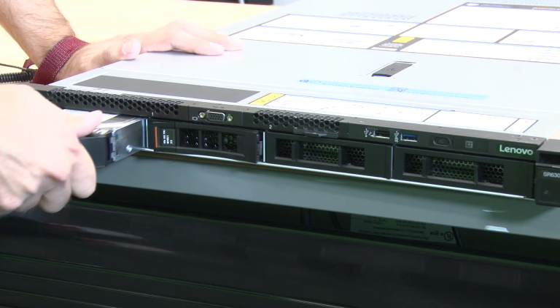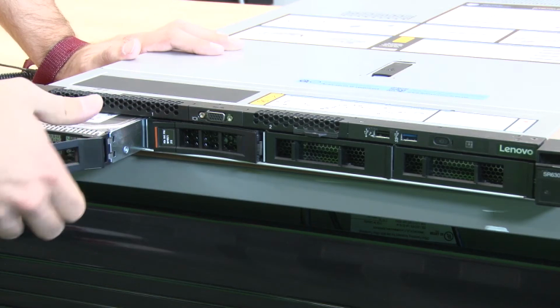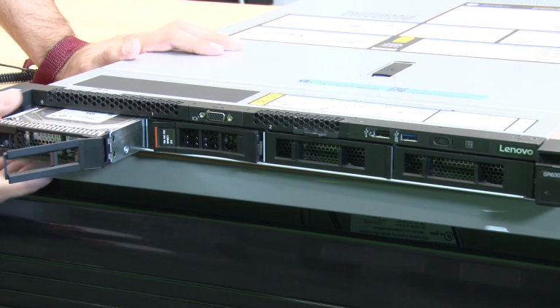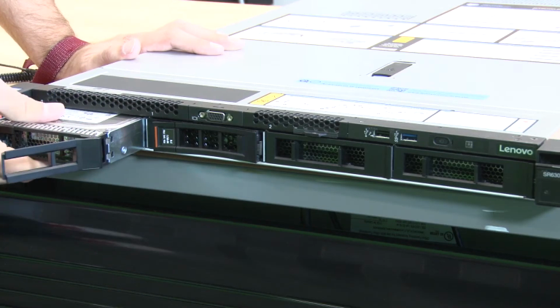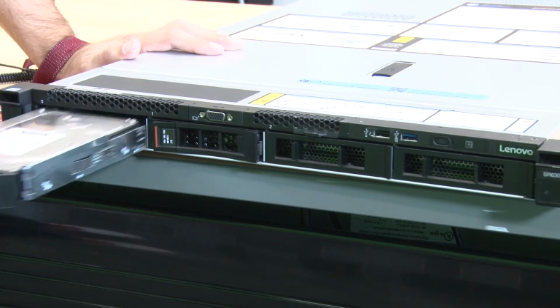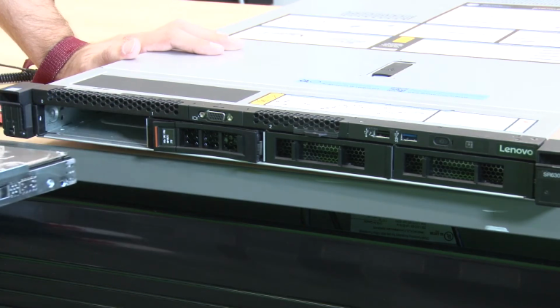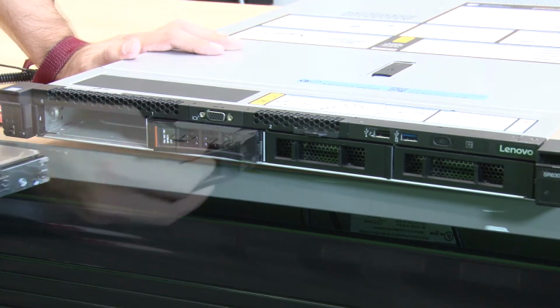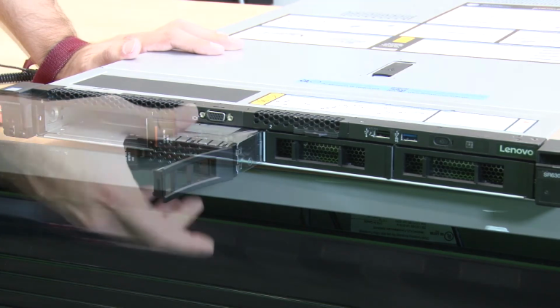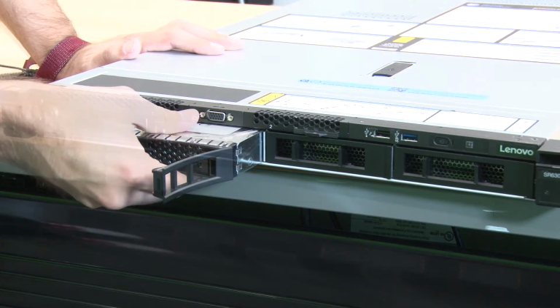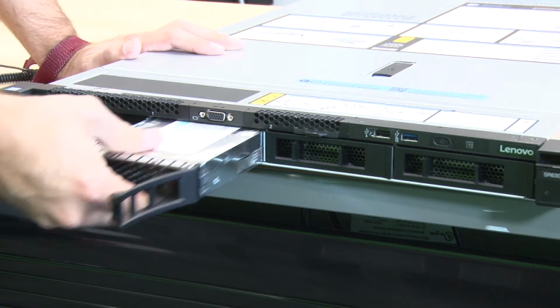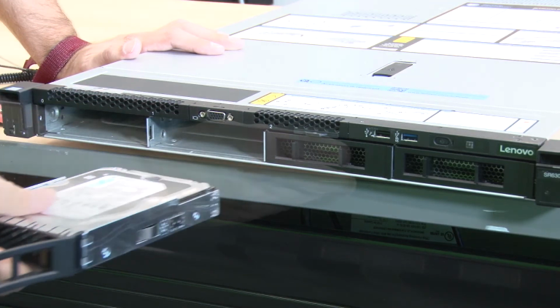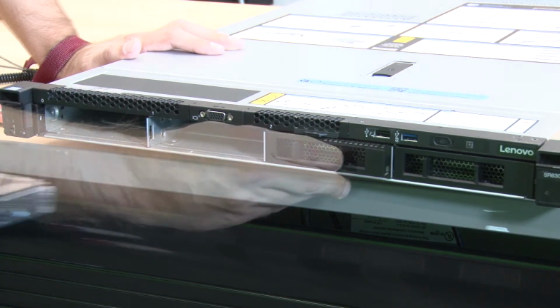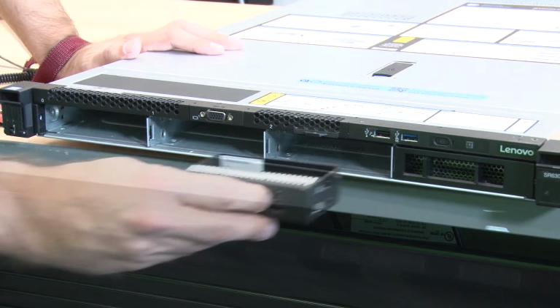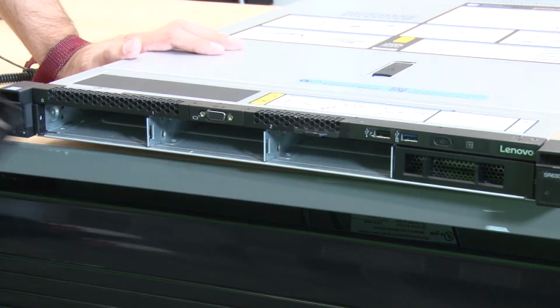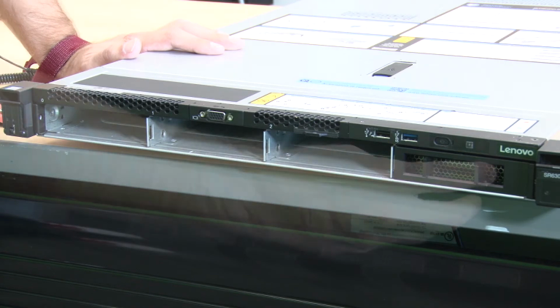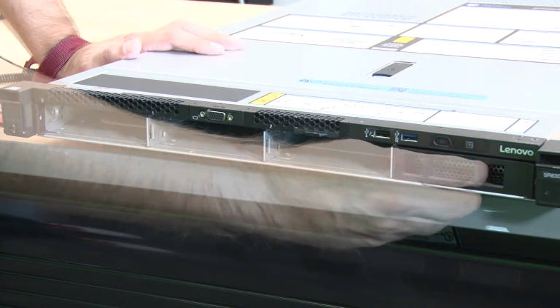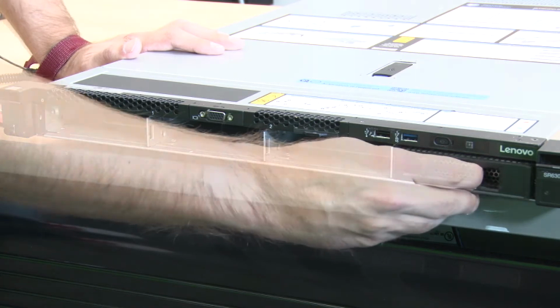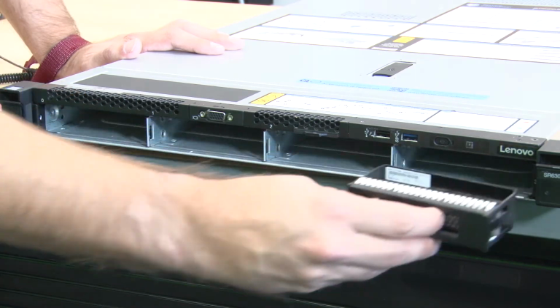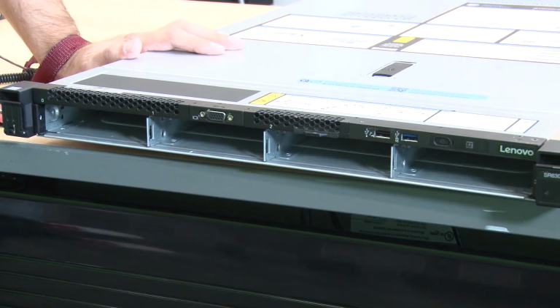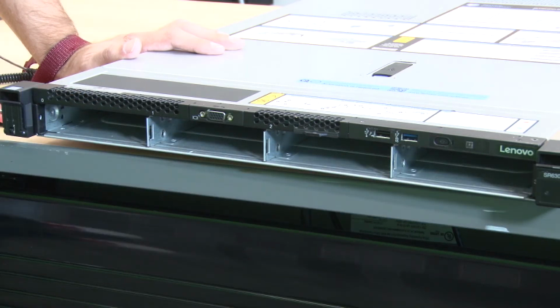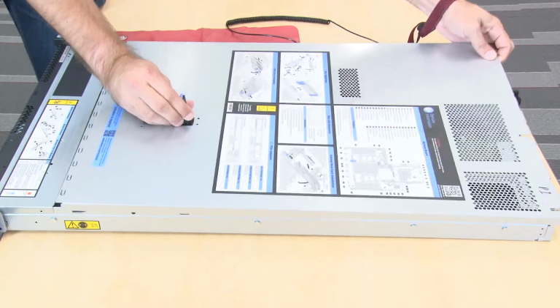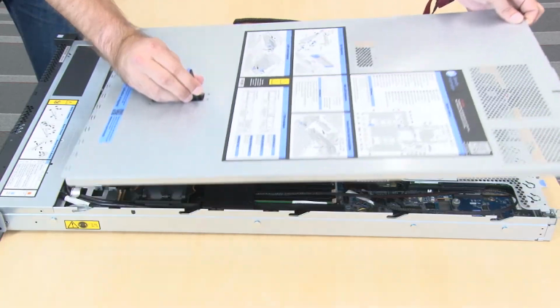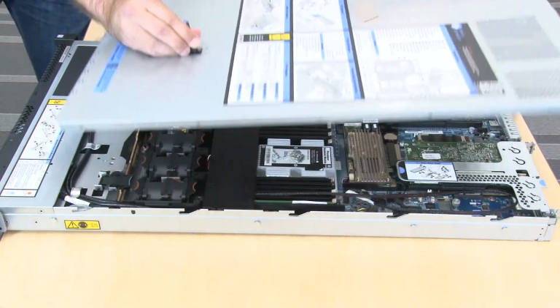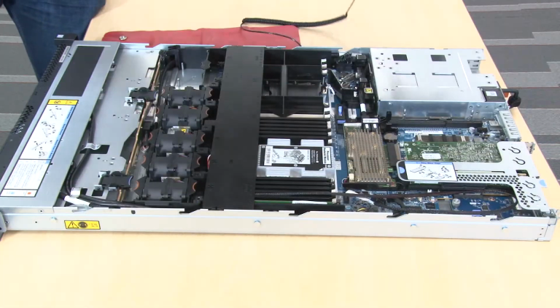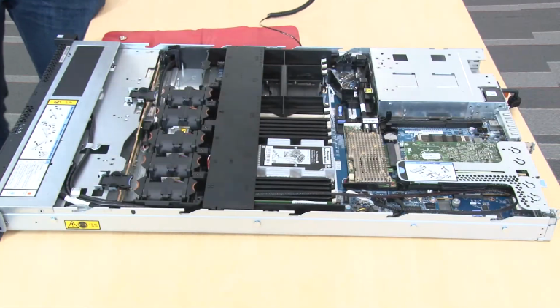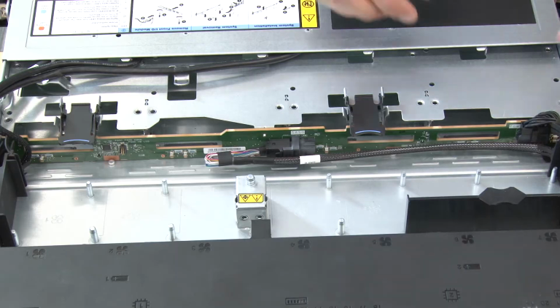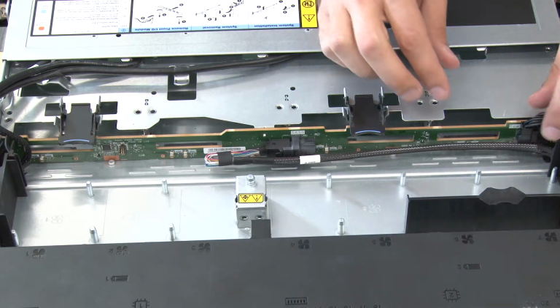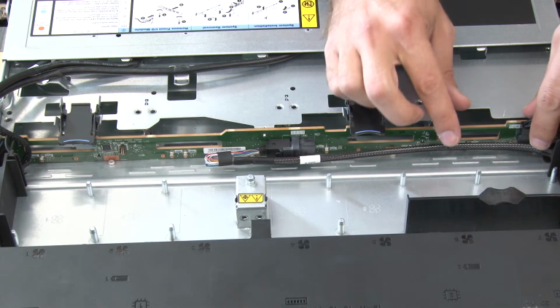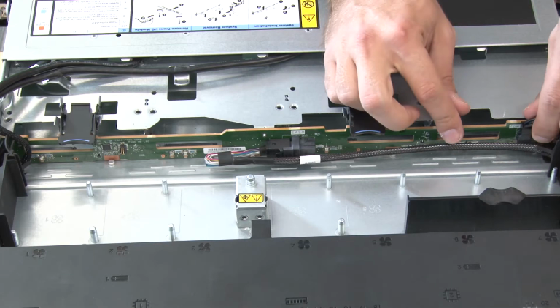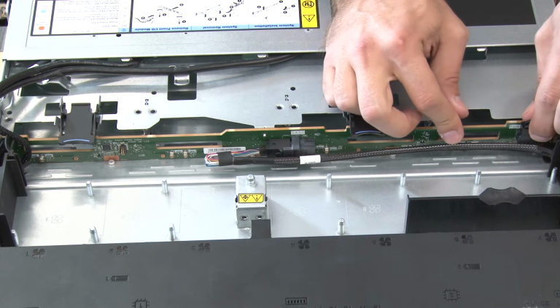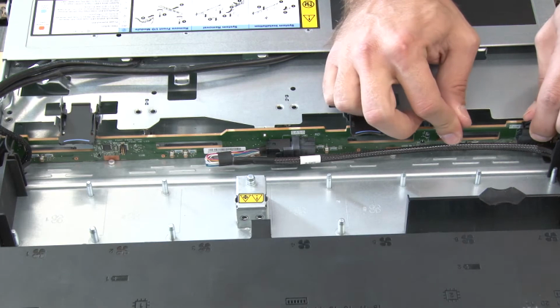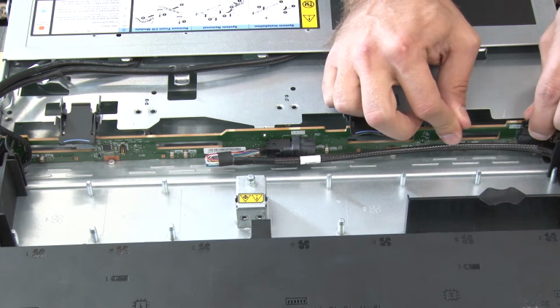Remove all the installed drives and drive fillers from the drive bays. Remove the top cover. Disconnect the cables from the backplane.